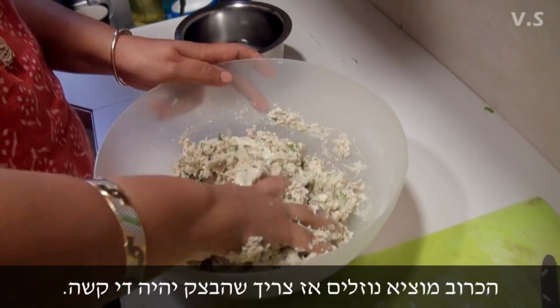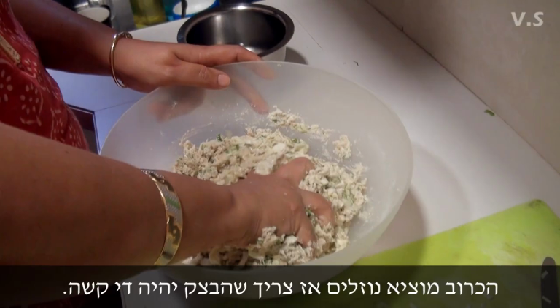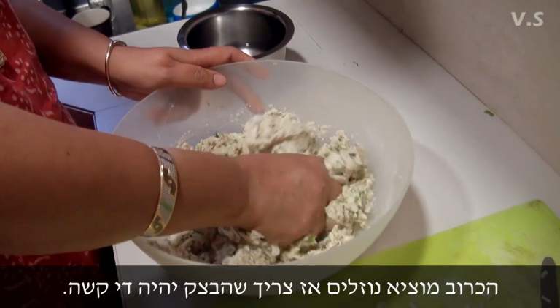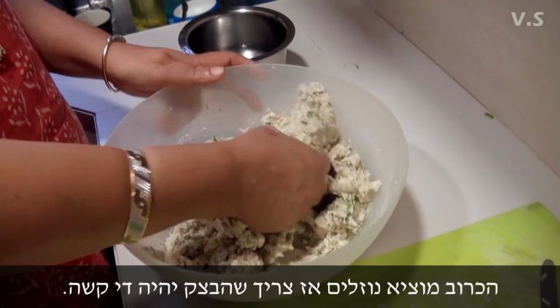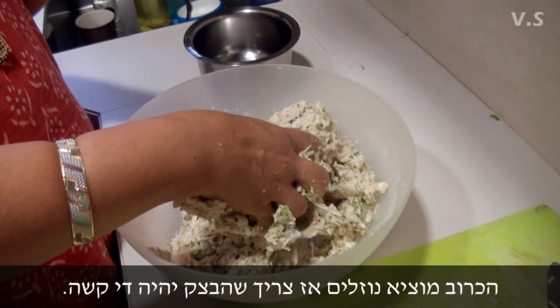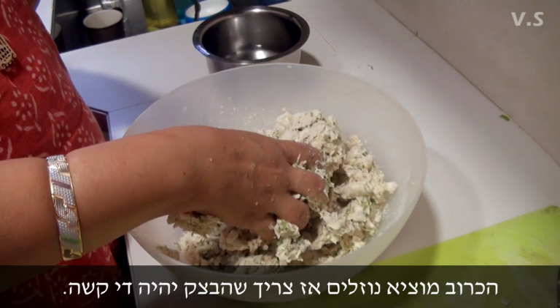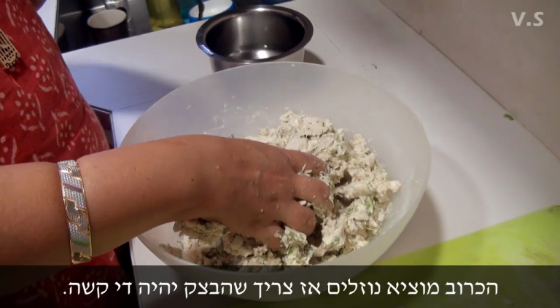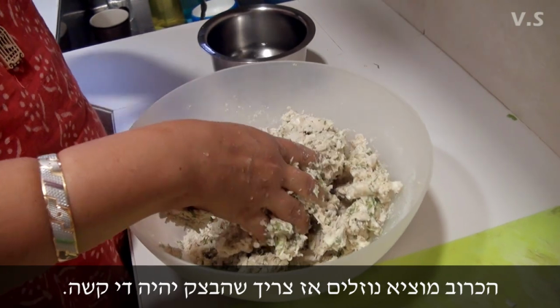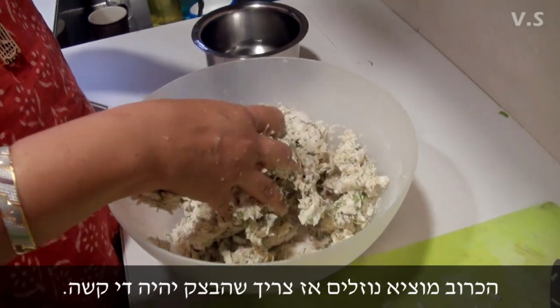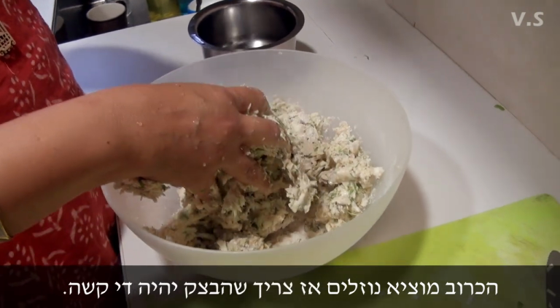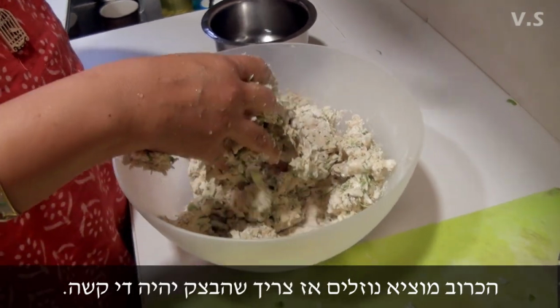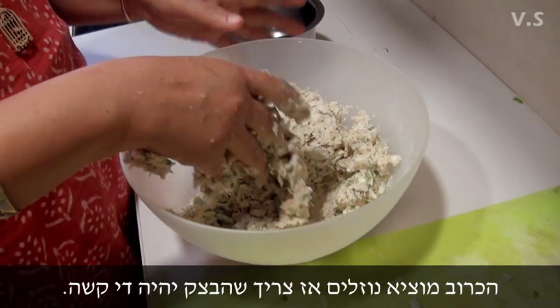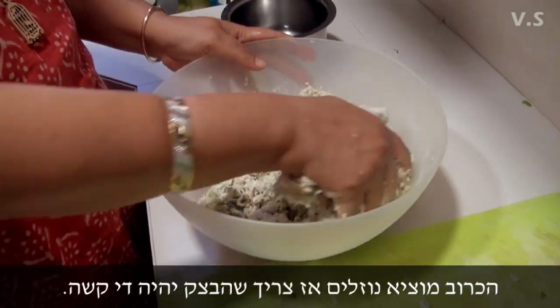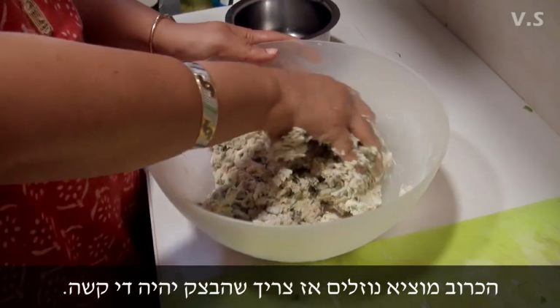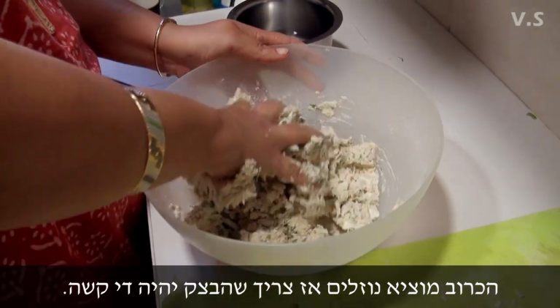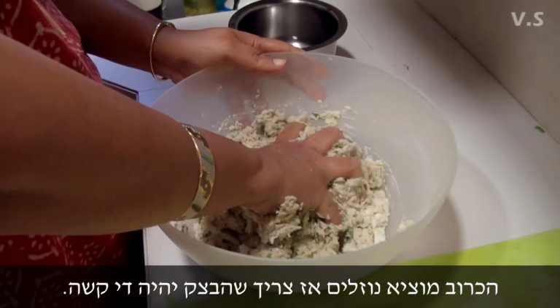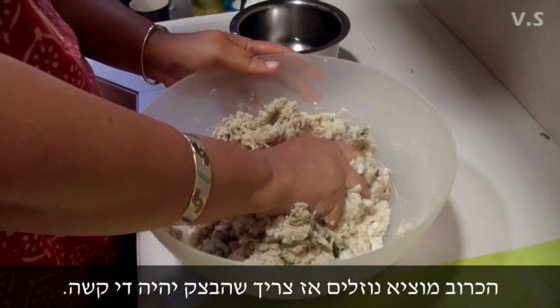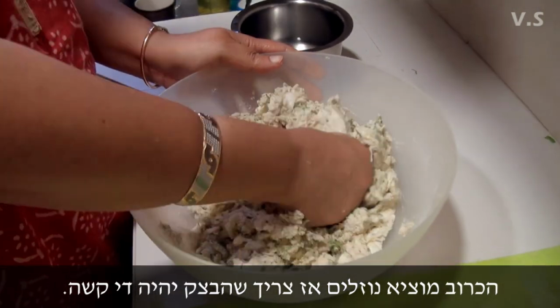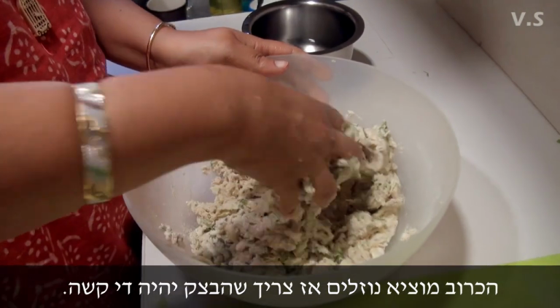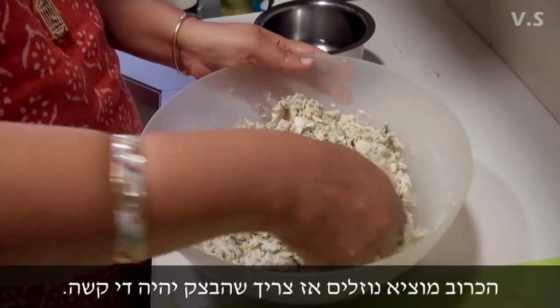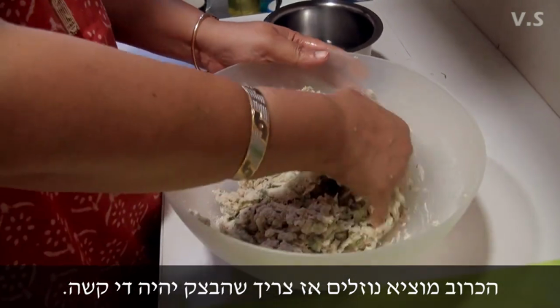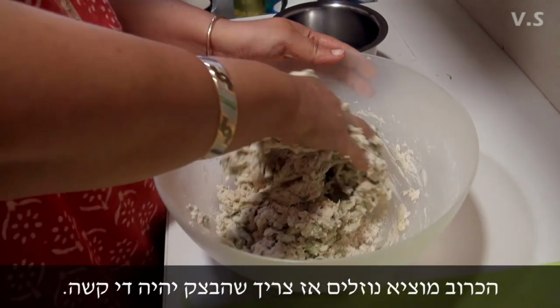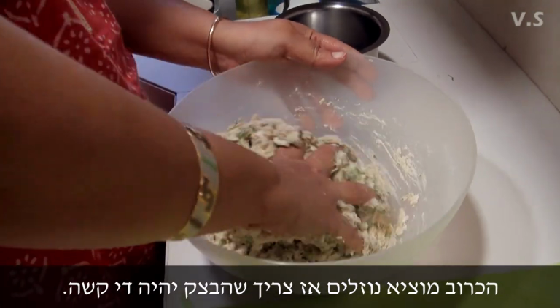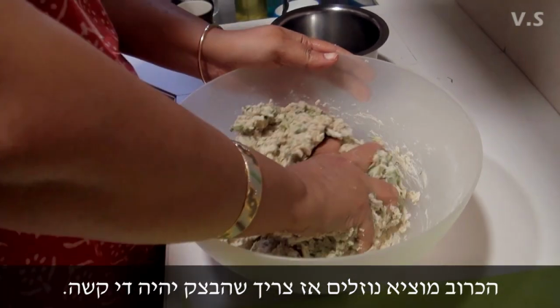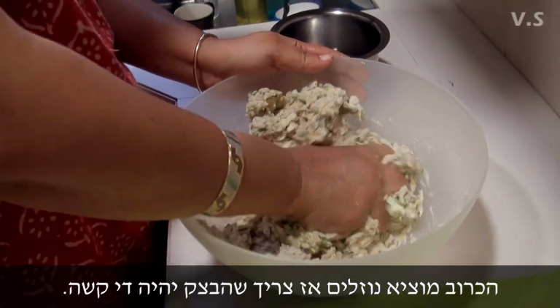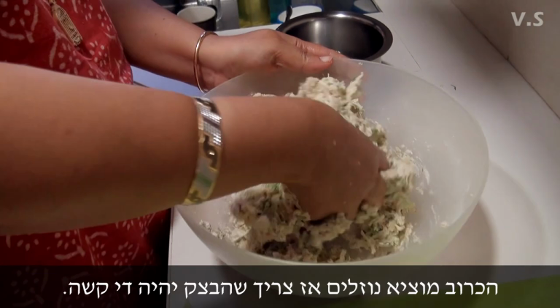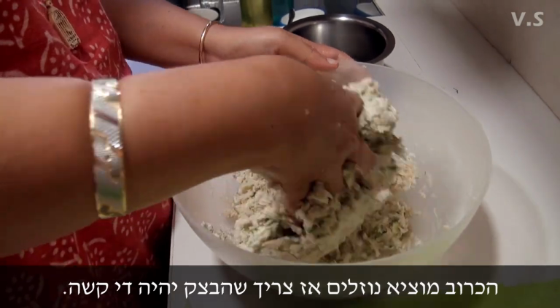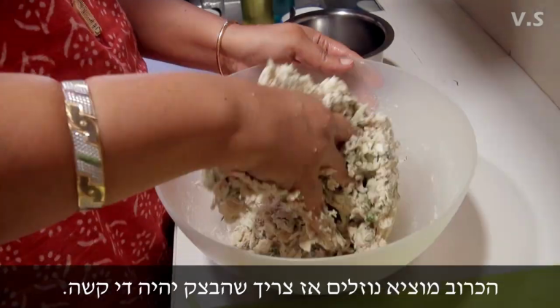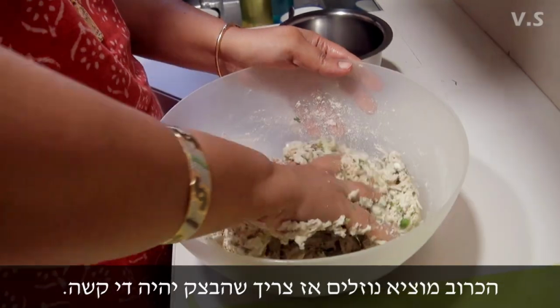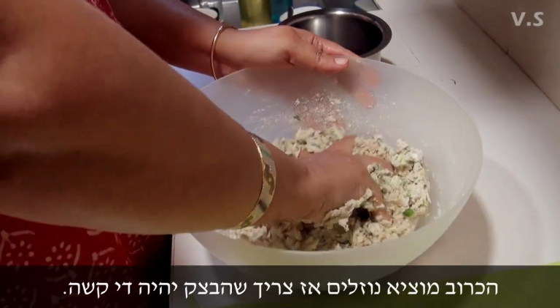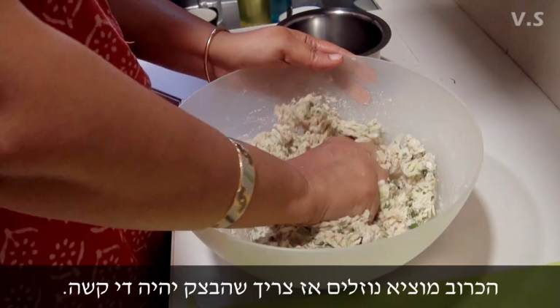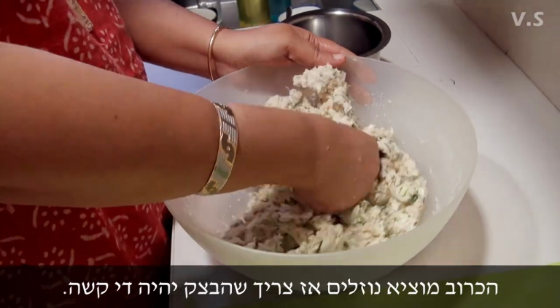The cabbage also really releases its own water, you know. So you don't want to make it a soft dough — it should be semi-hard.